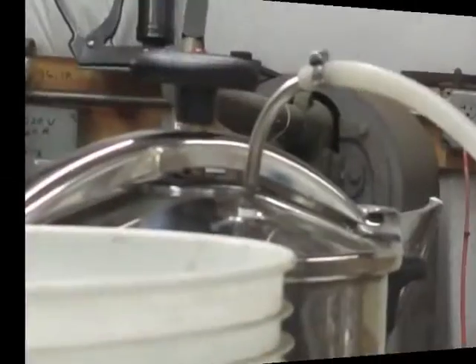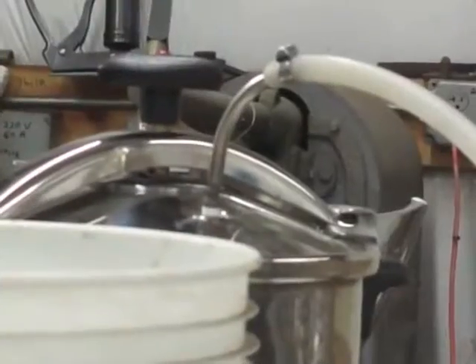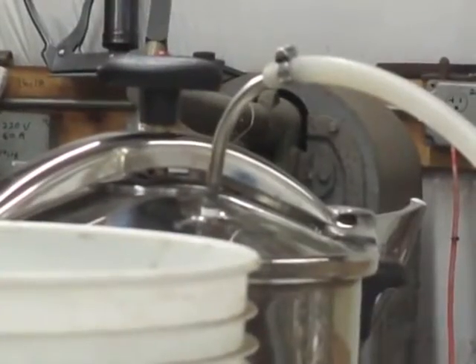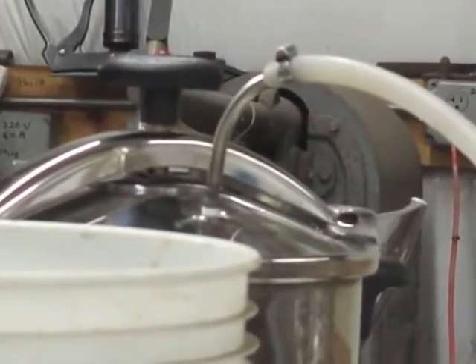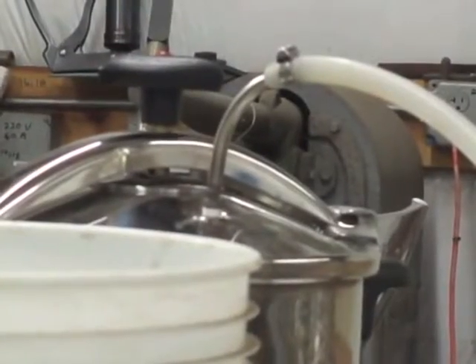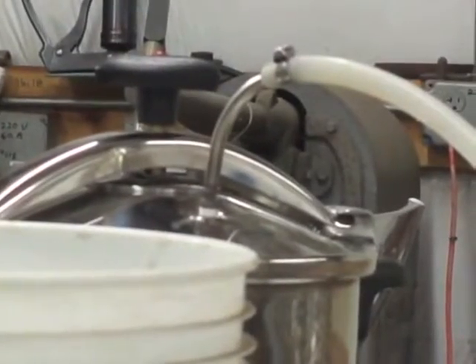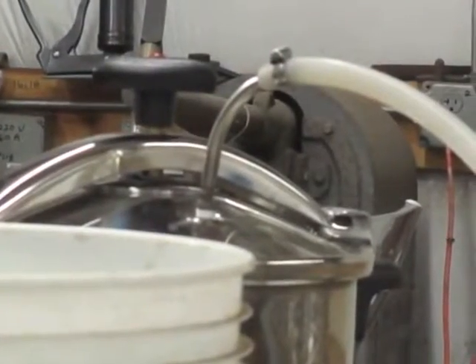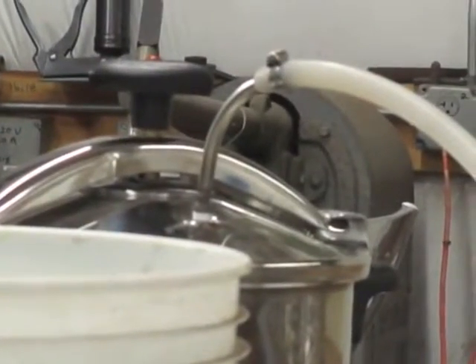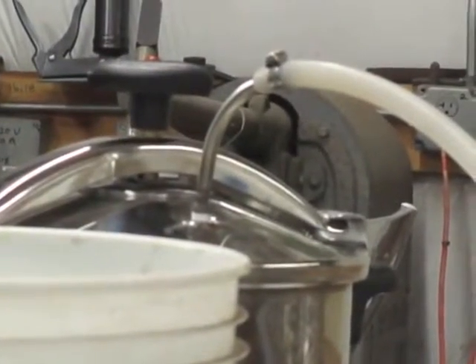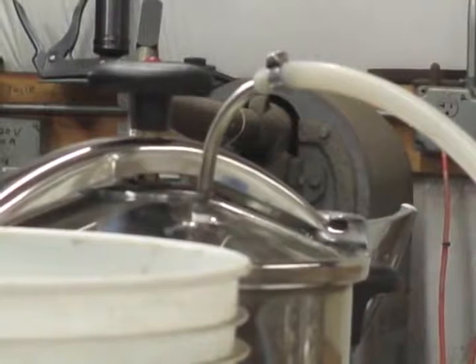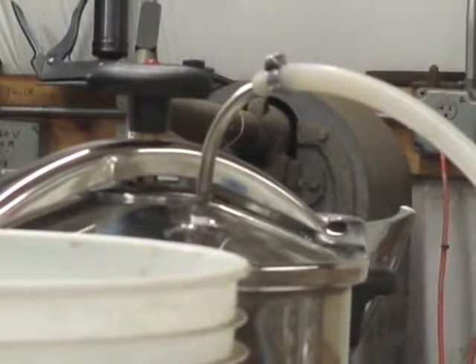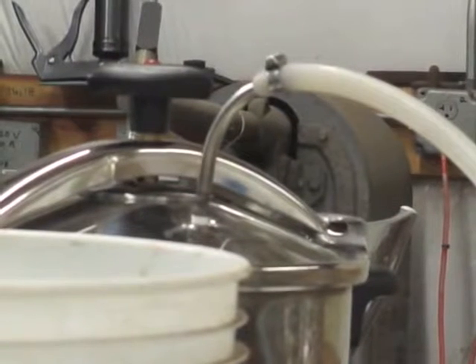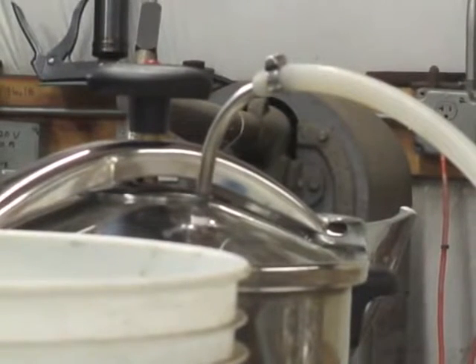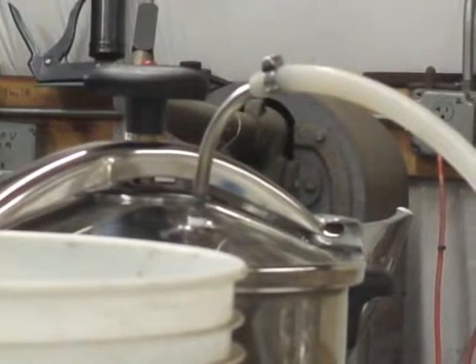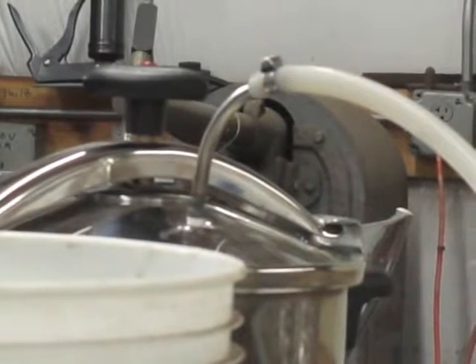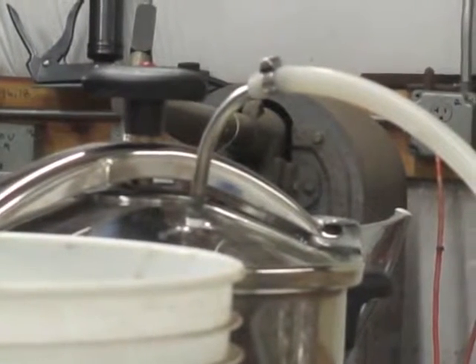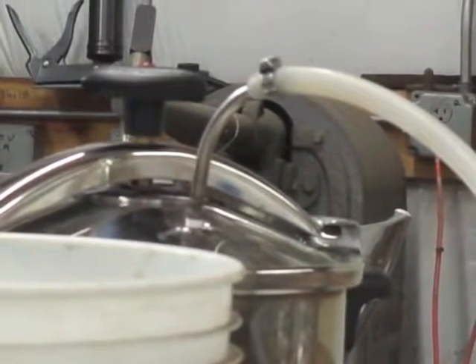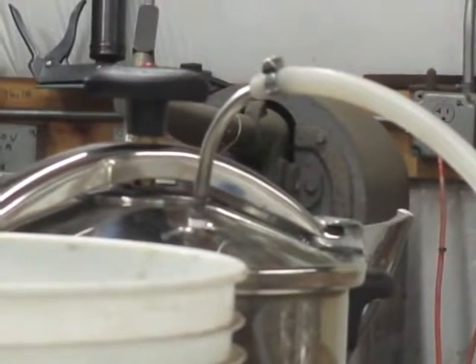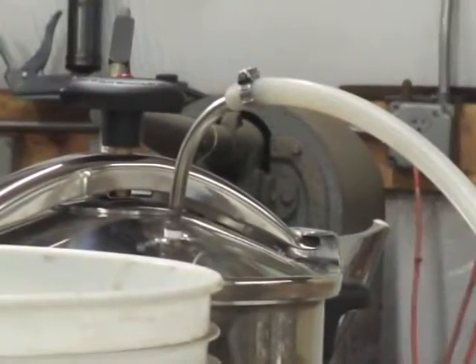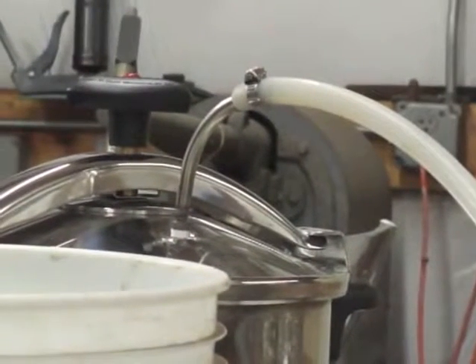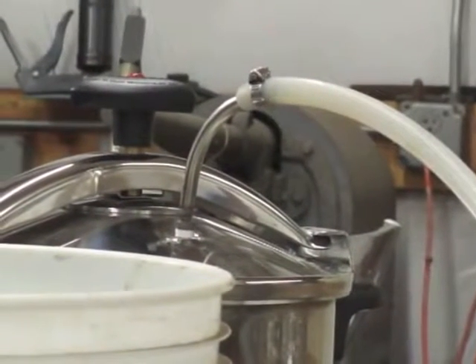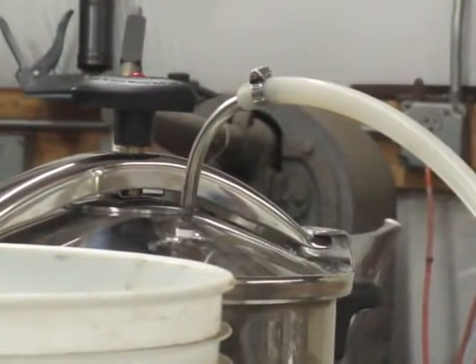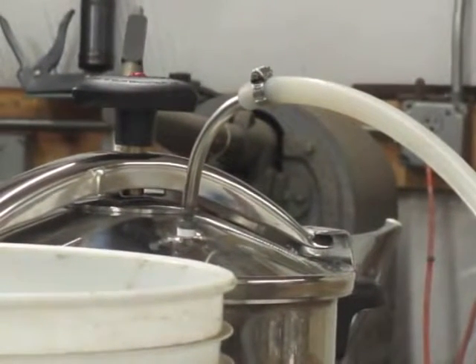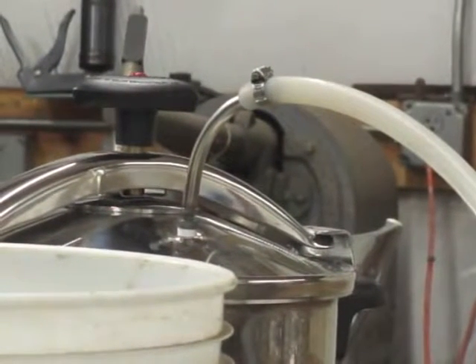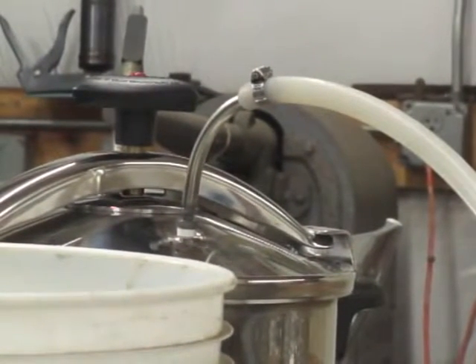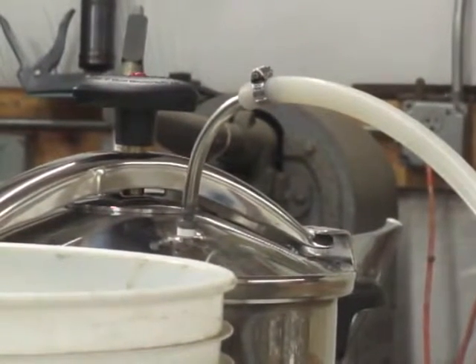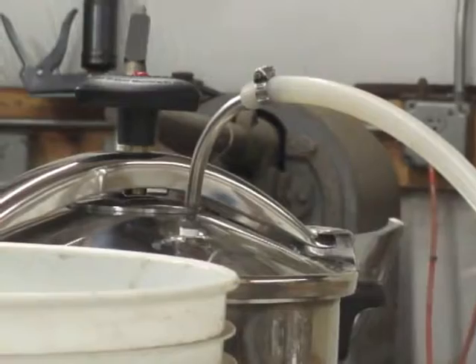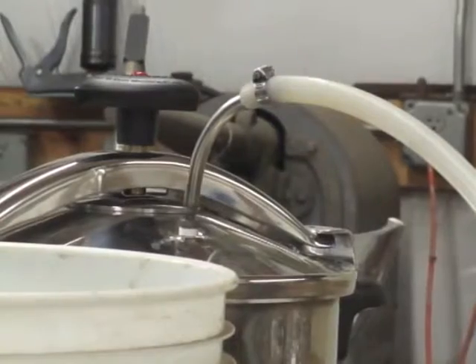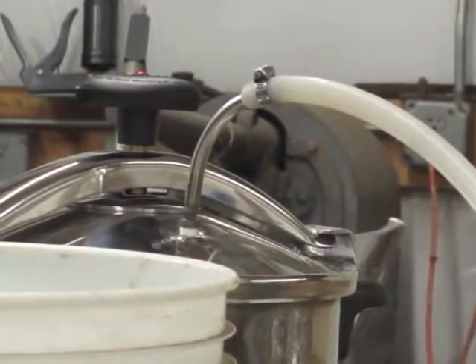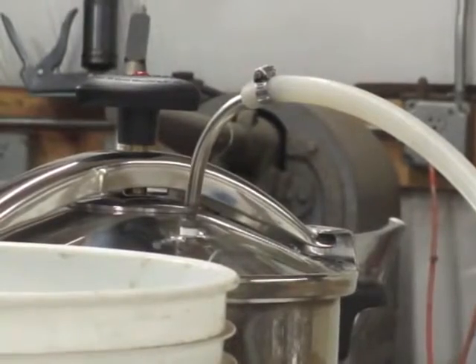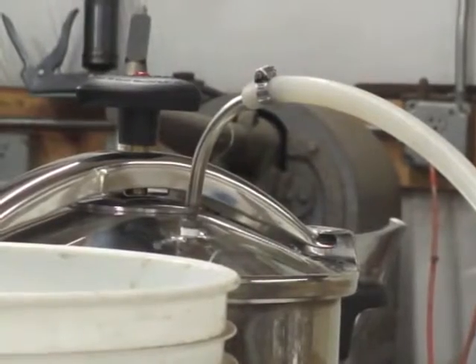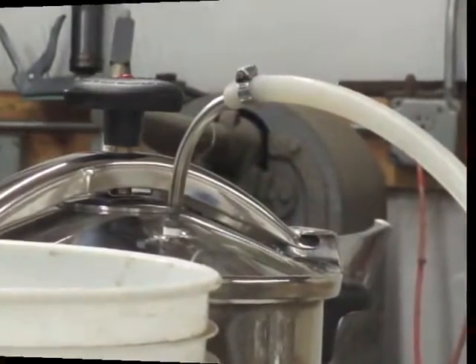You'll see the adapter that we've made for the pressure cooker. It increases the flow rate and makes it really convenient to attach.